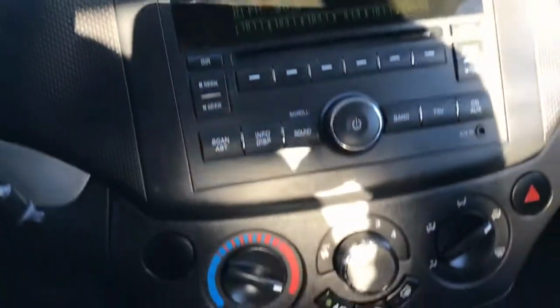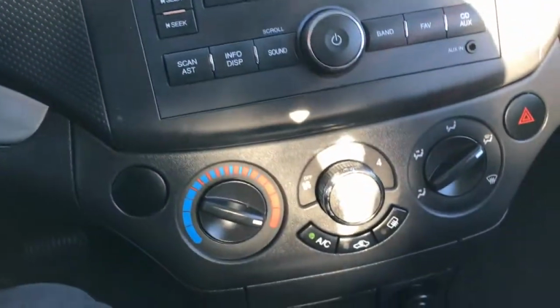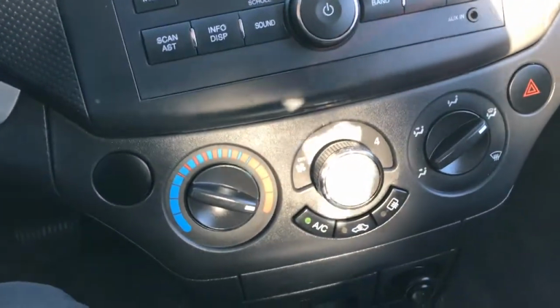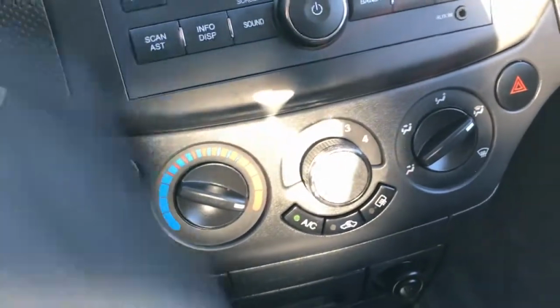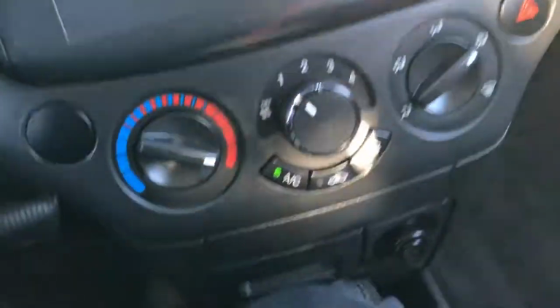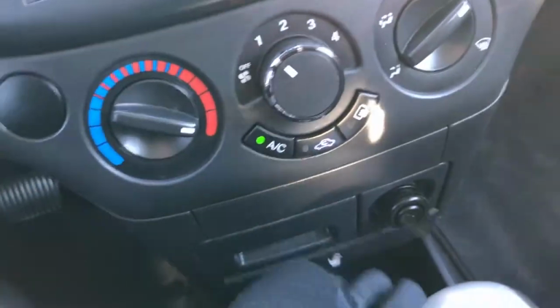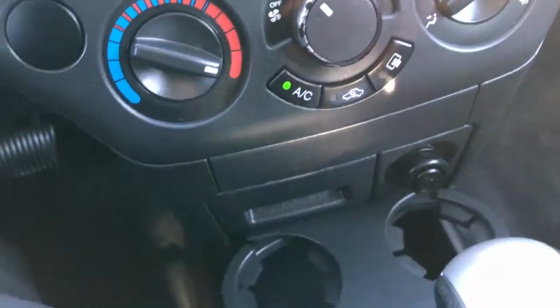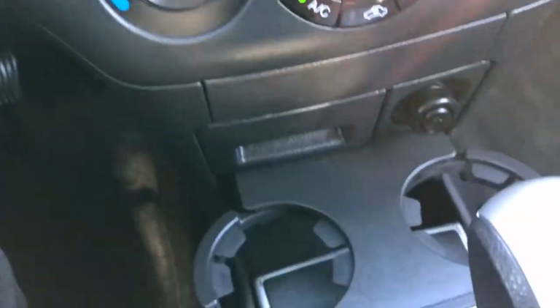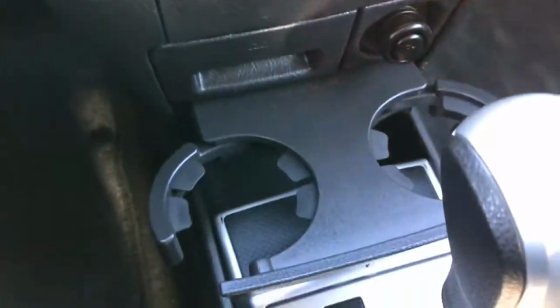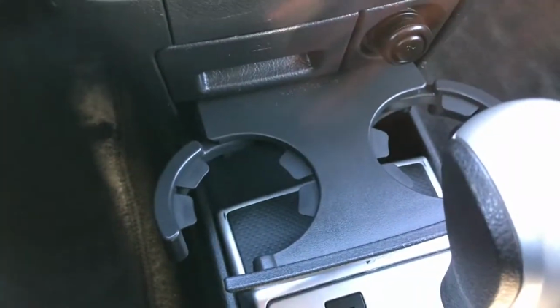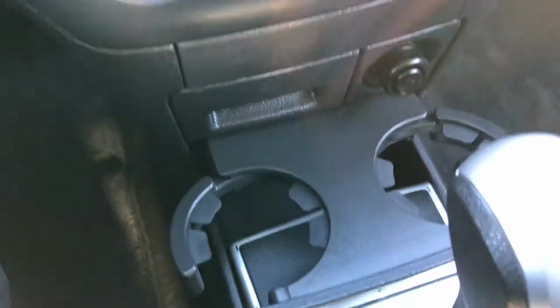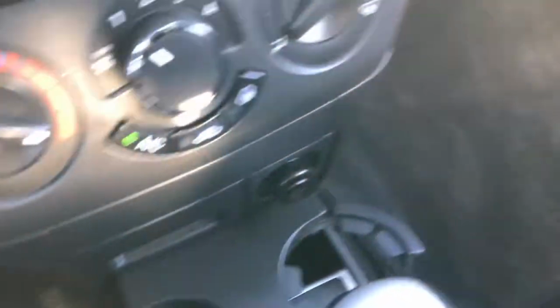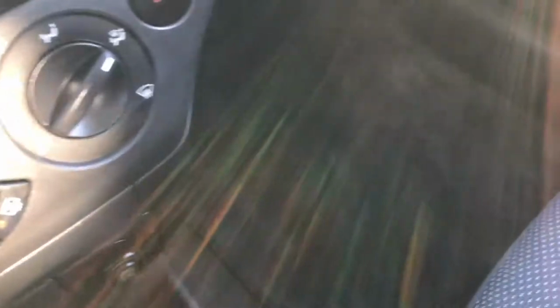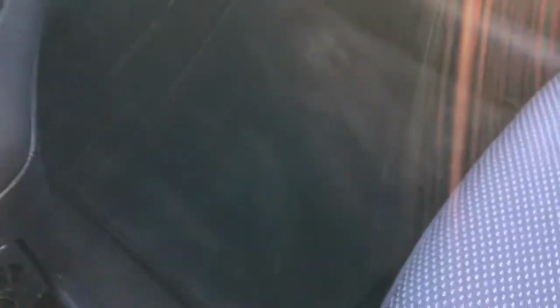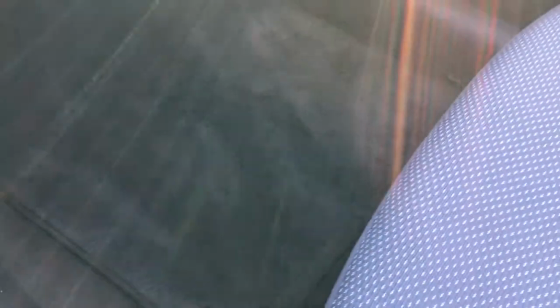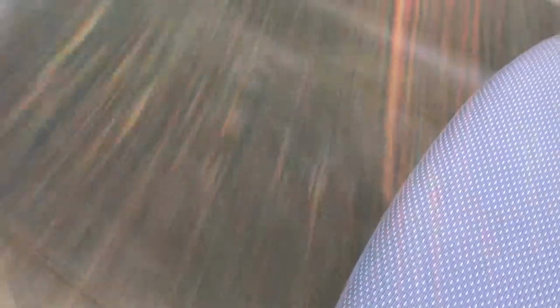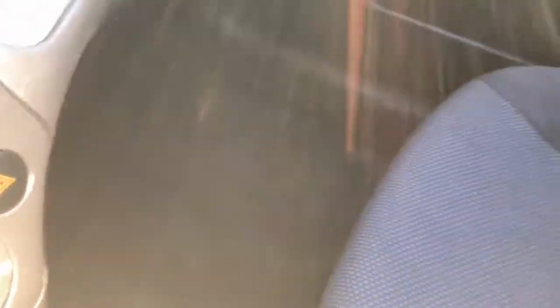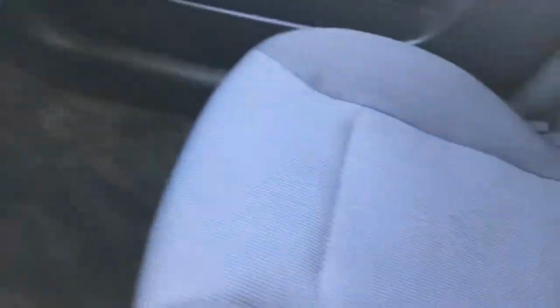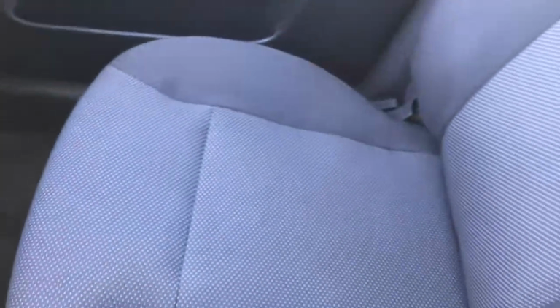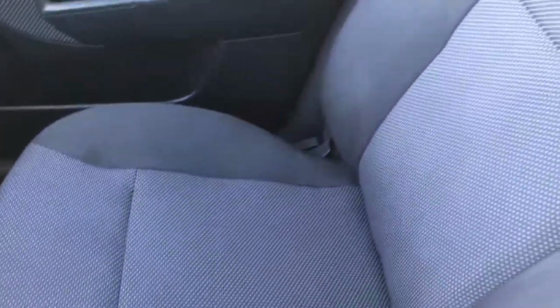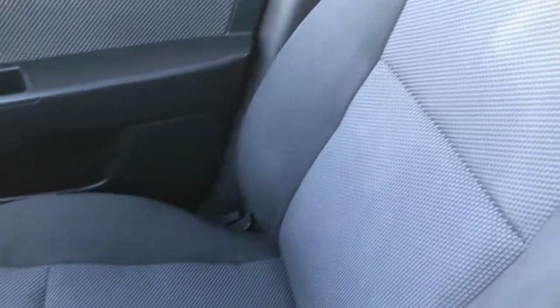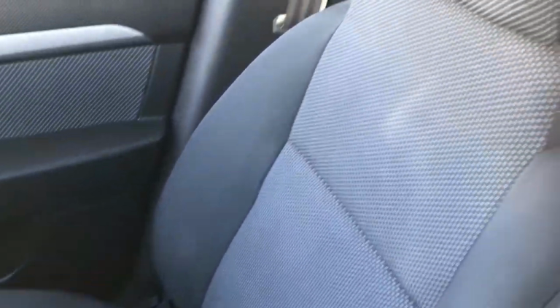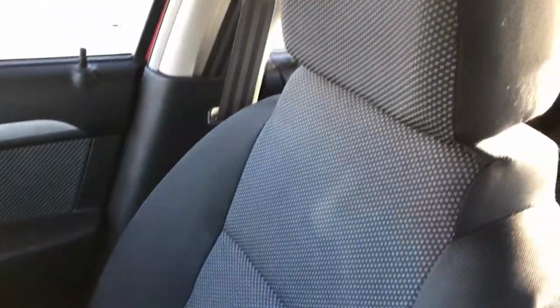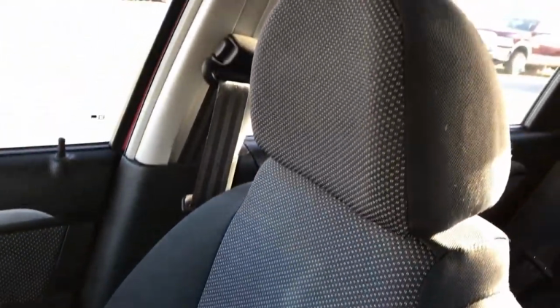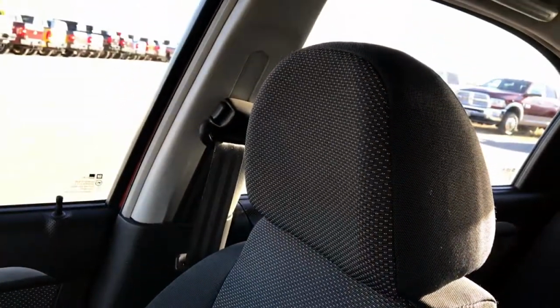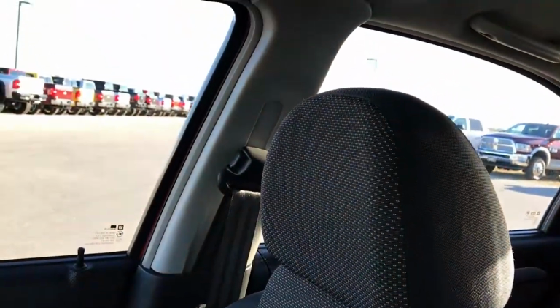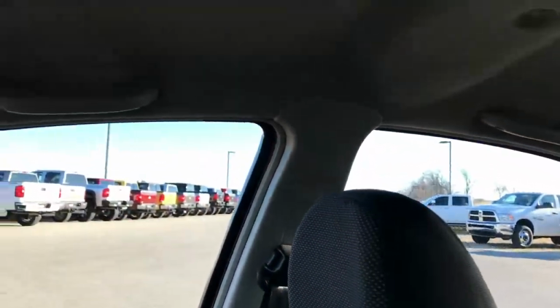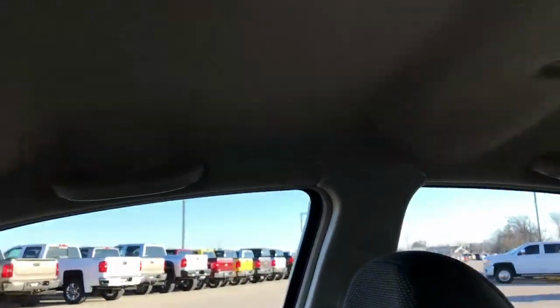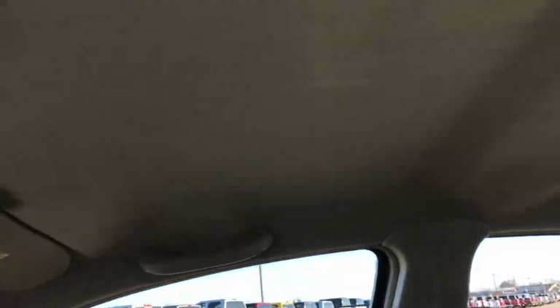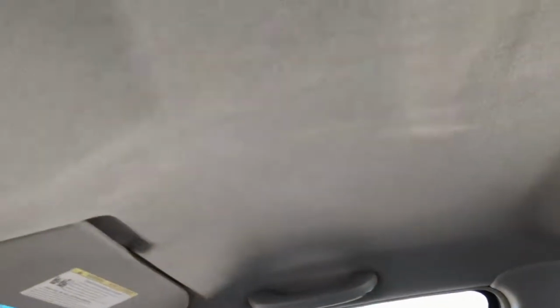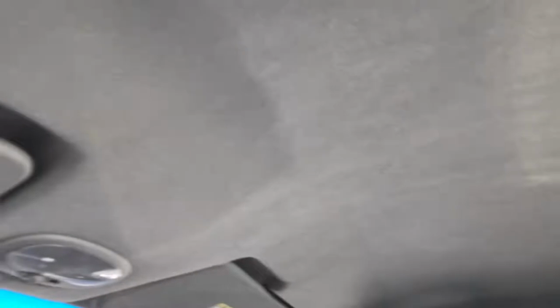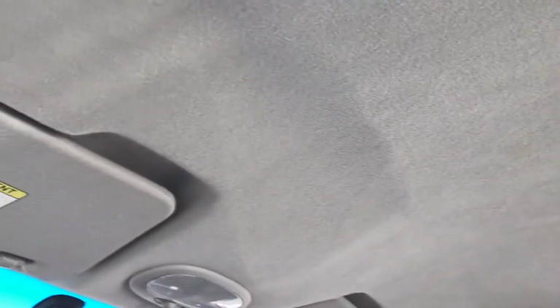It has a CD player and air conditioning. You do get a little cup holder down here. The passenger floor mat and passenger seat are in excellent condition as well — no rips or tears. And the headliner is very clean on this car.